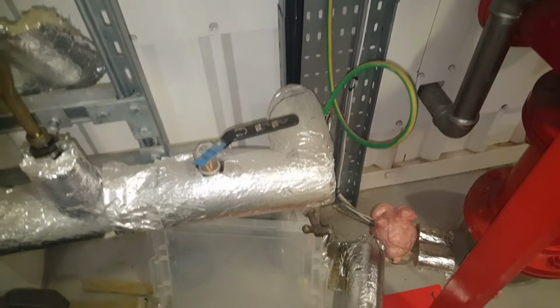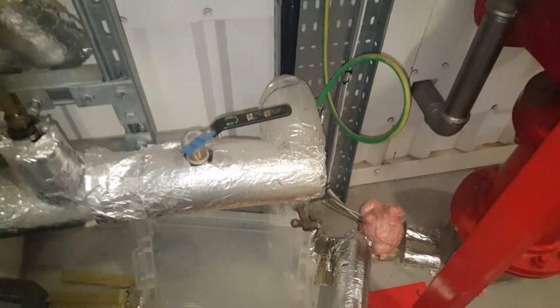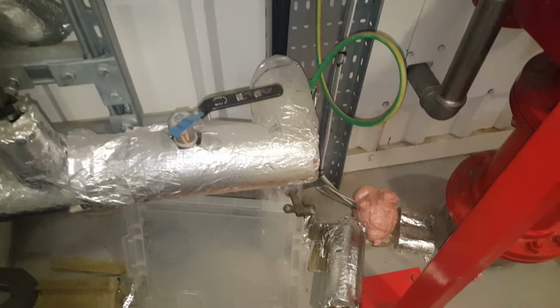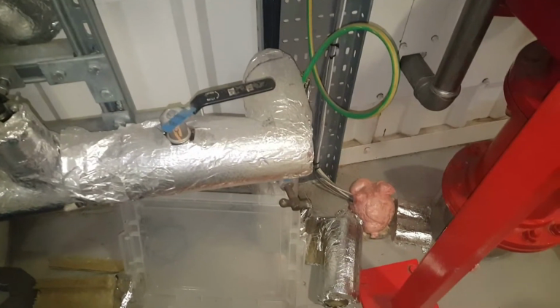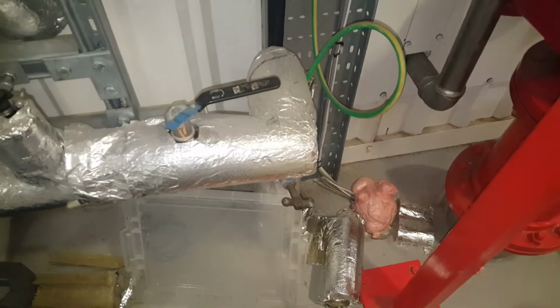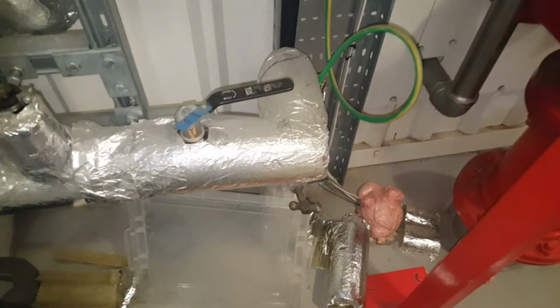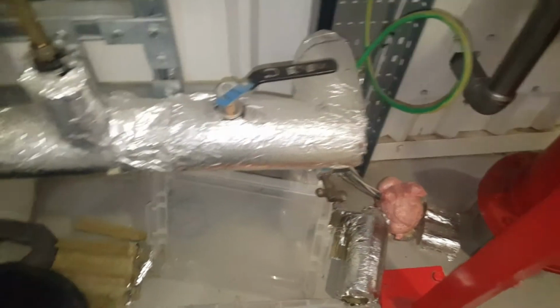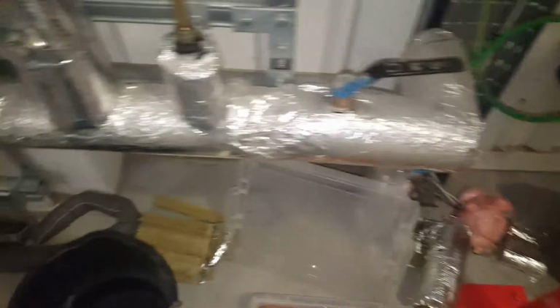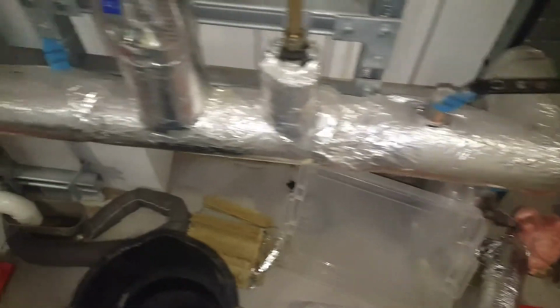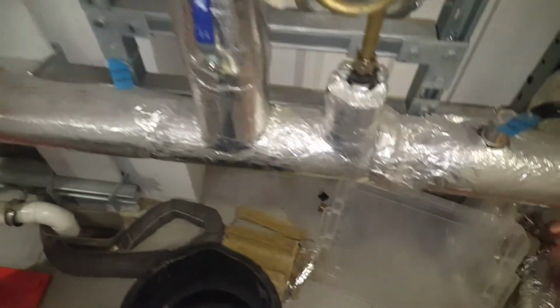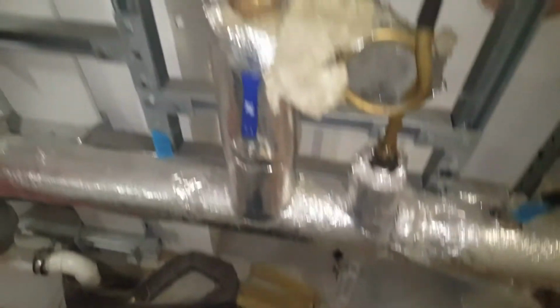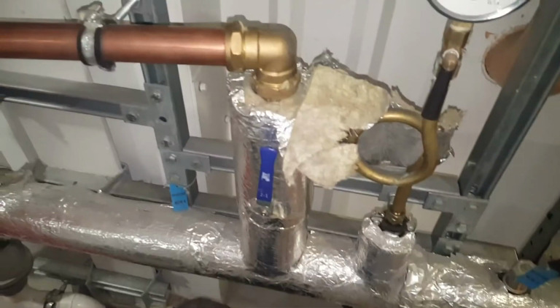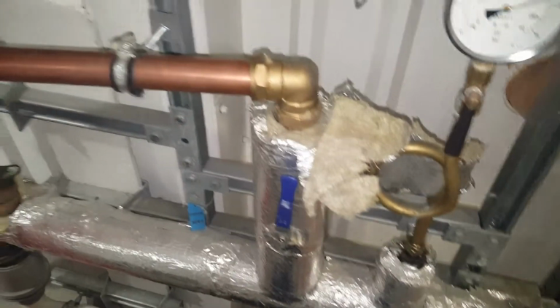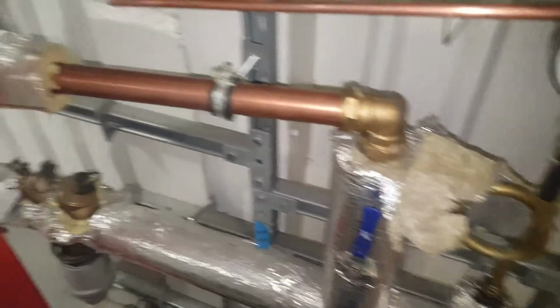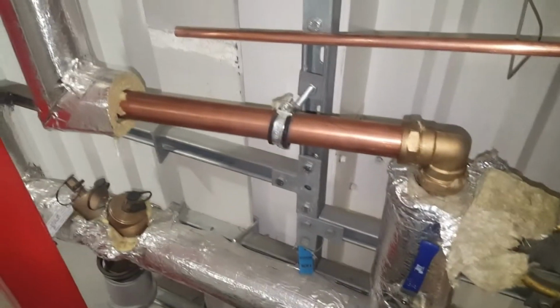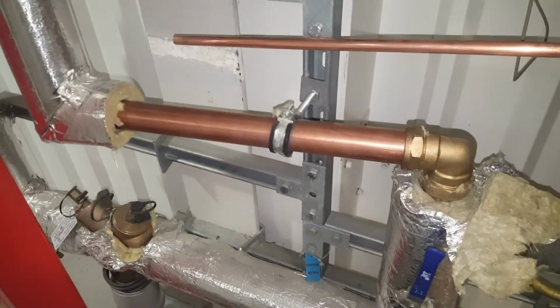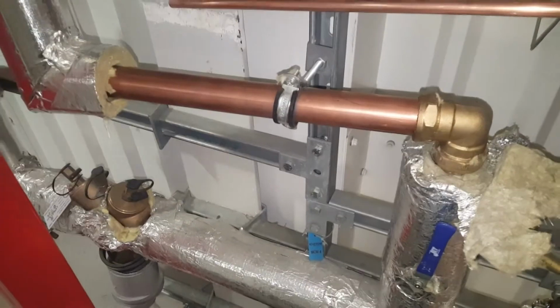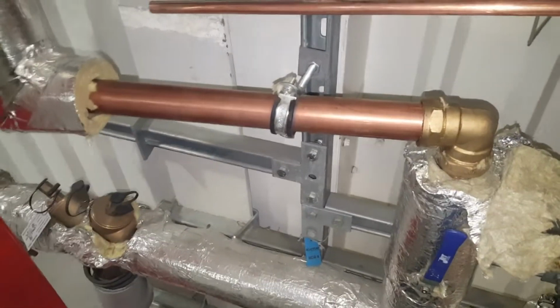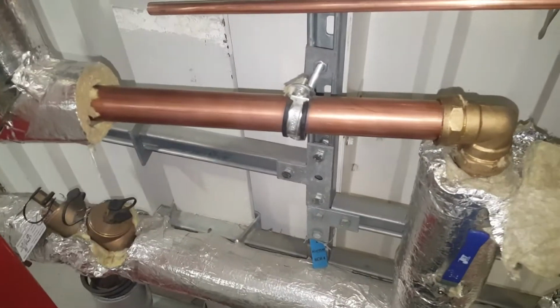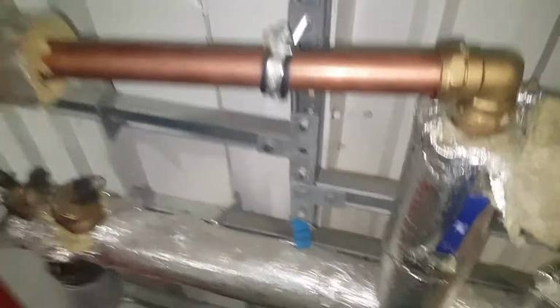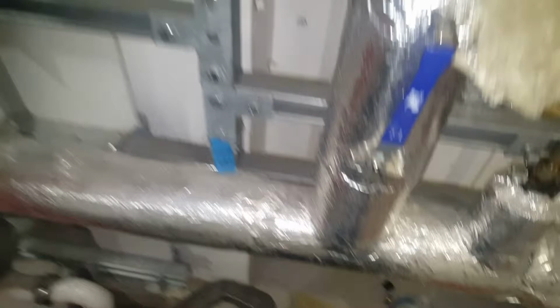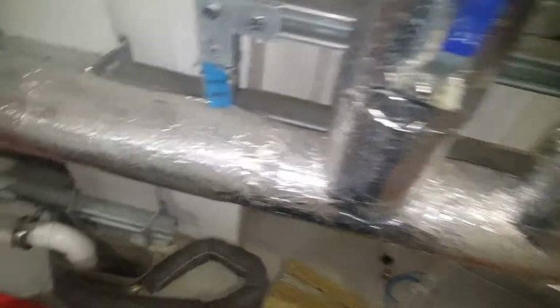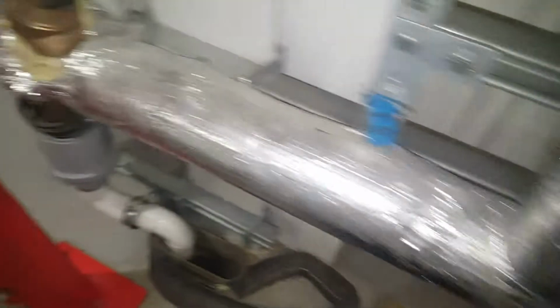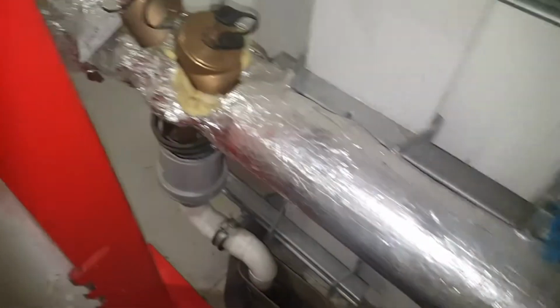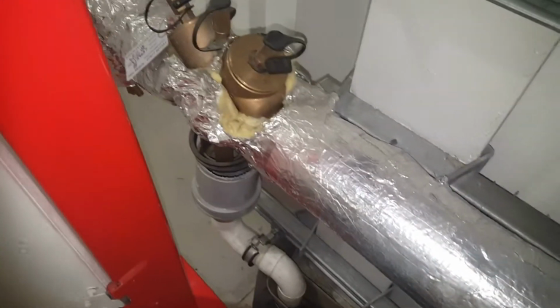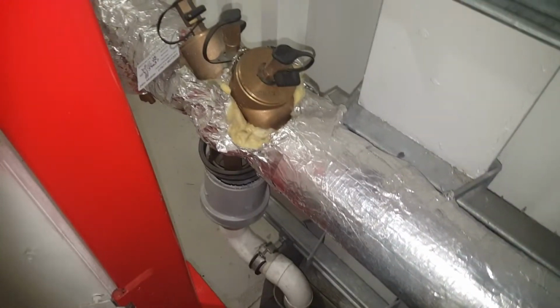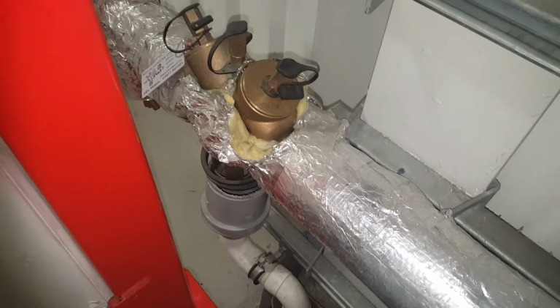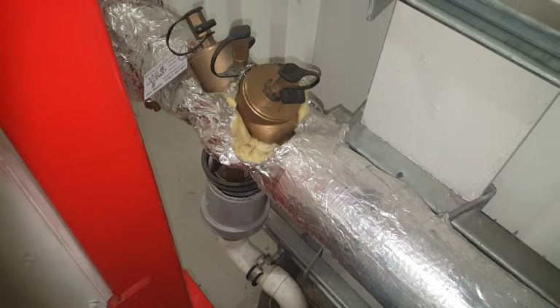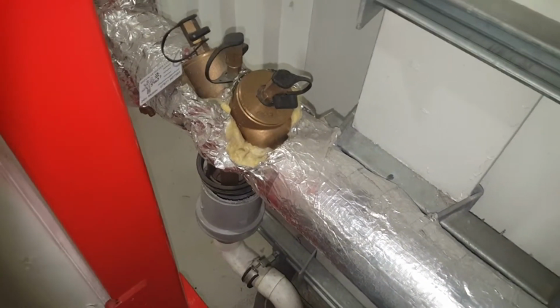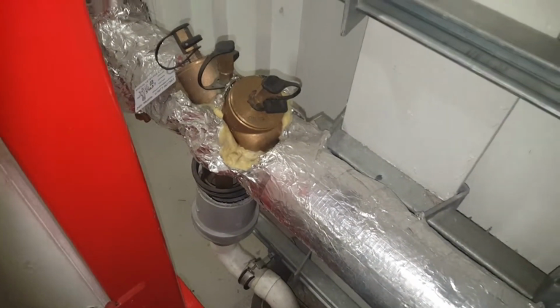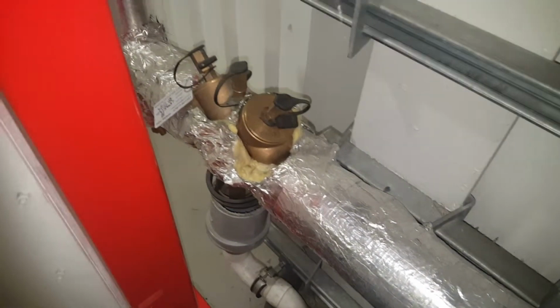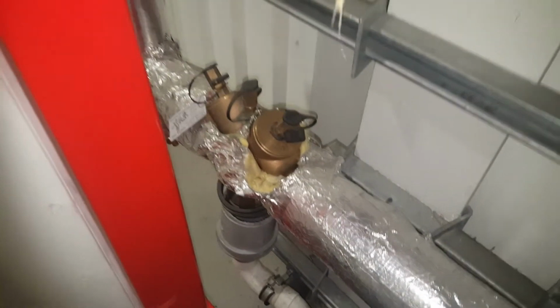What we're looking at here is the Hulson water supply coming in, branching off. Here we've got a Hulson water supply where we've taken off the lagging, then it goes across, and we've got an RPZ valve which then protects the production area.